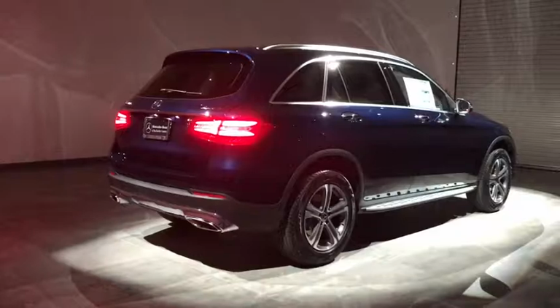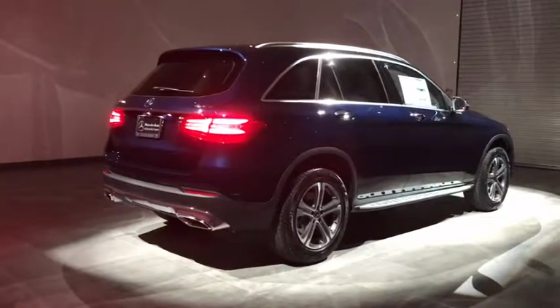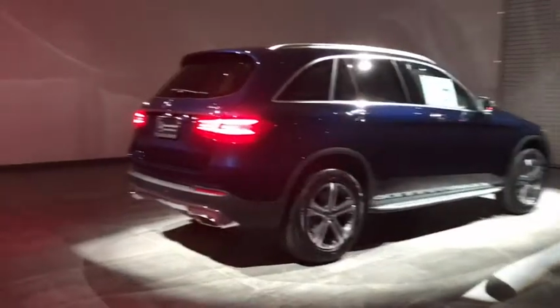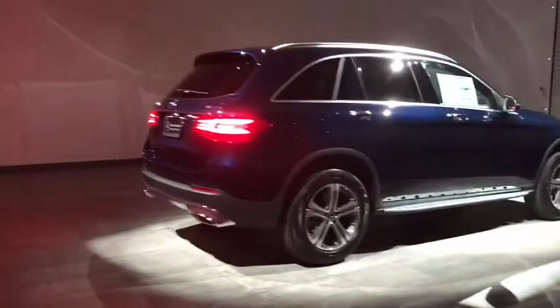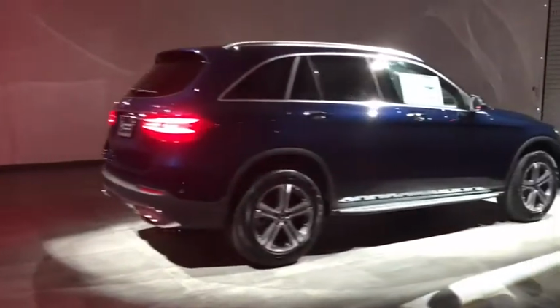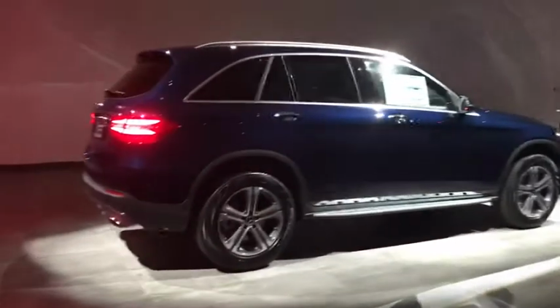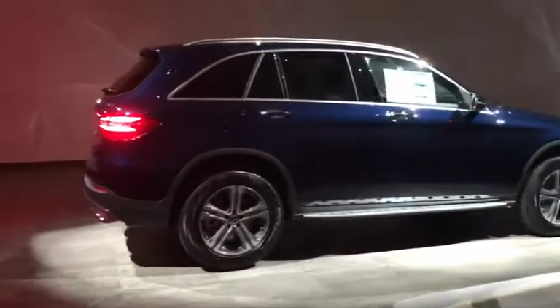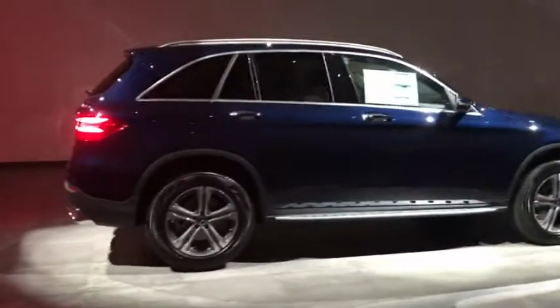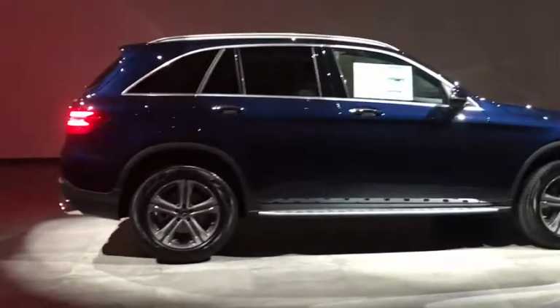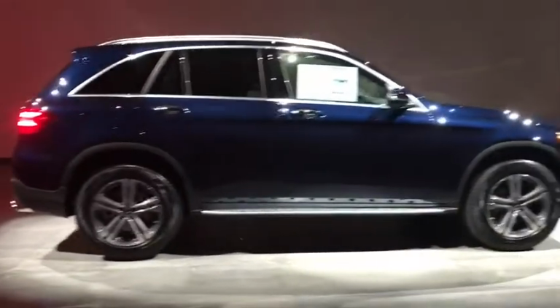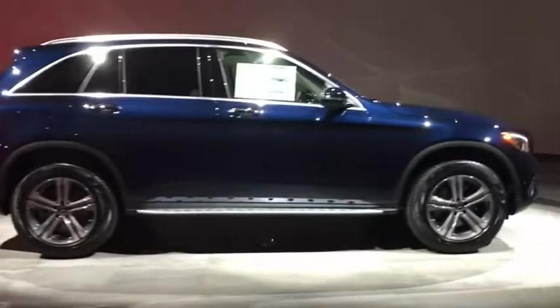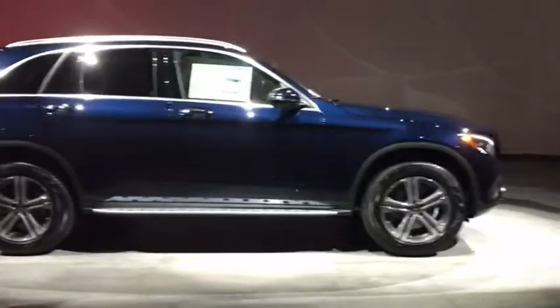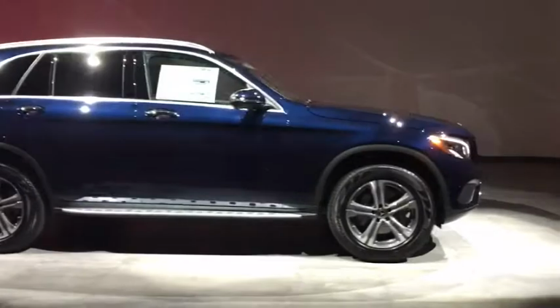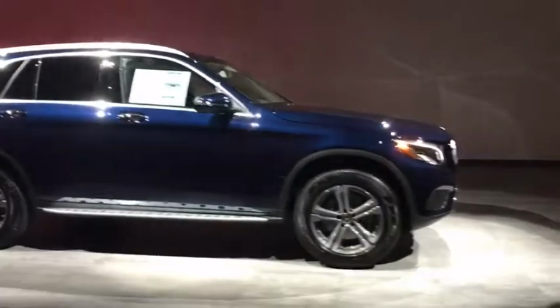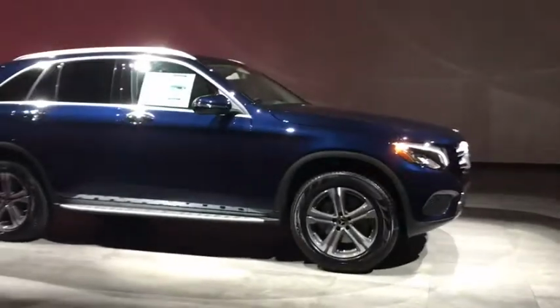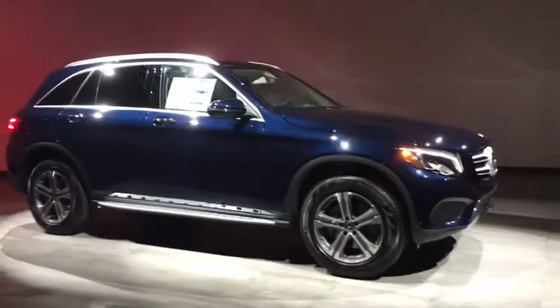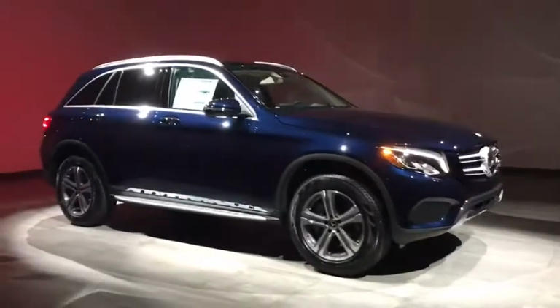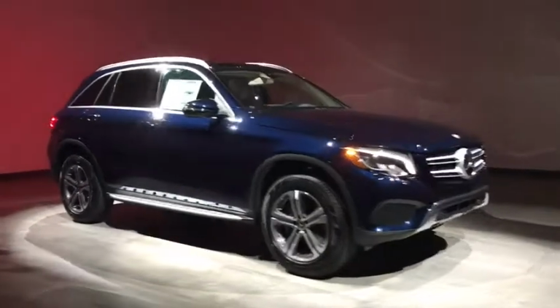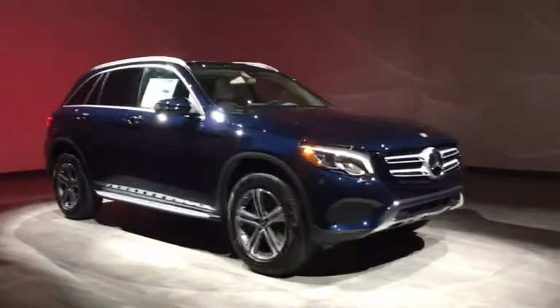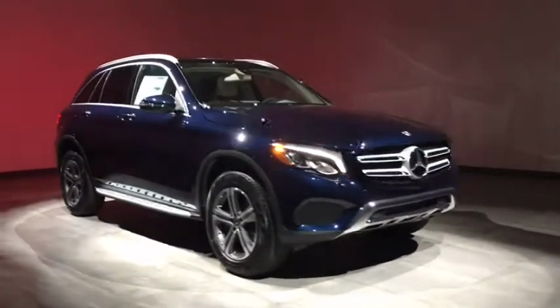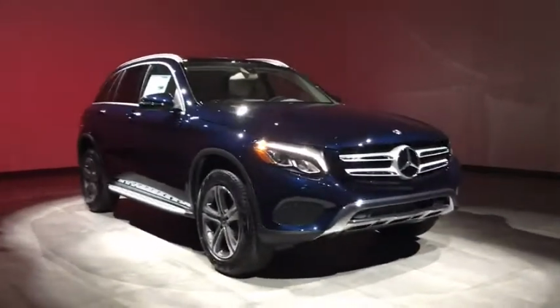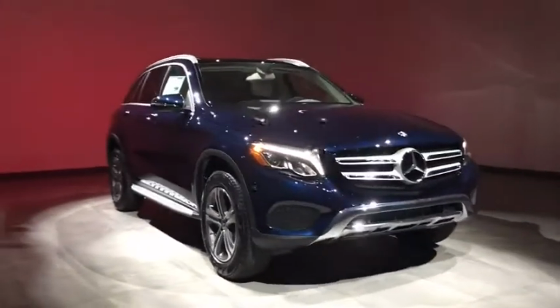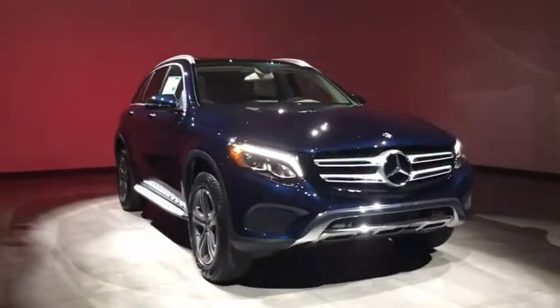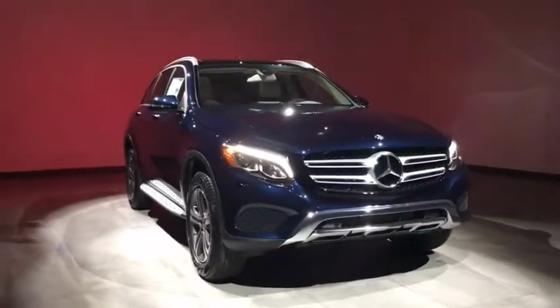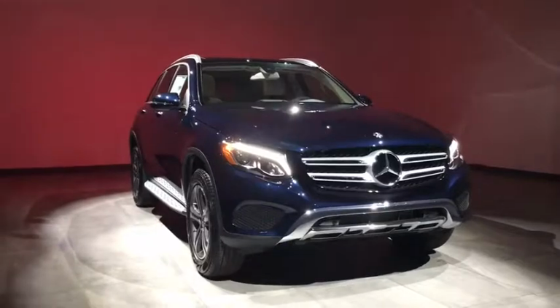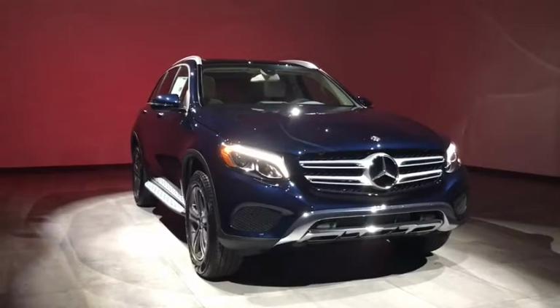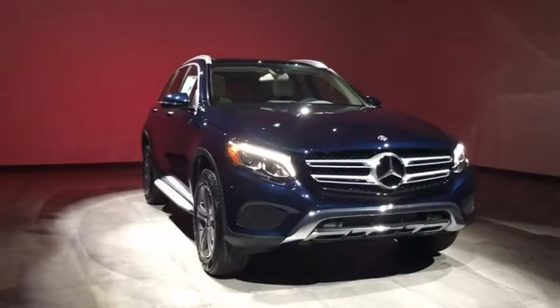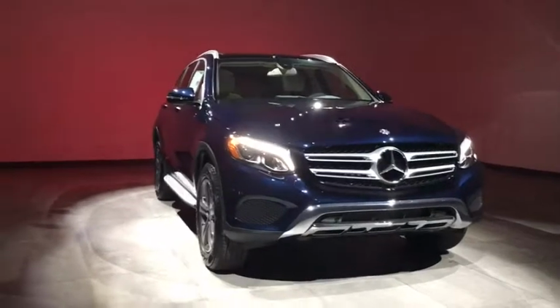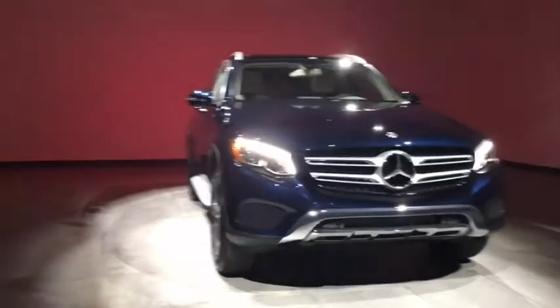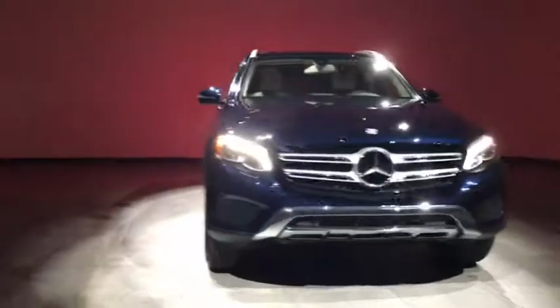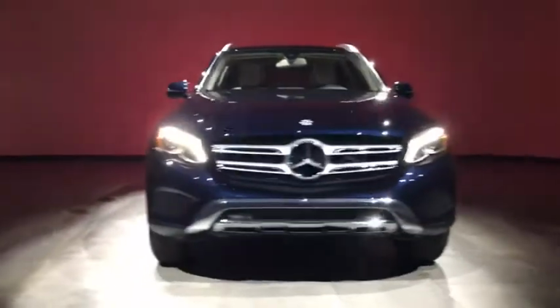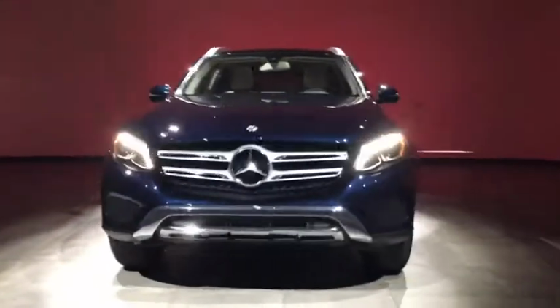2018 Mercedes-Benz GLC. The Mercedes-Benz GLC sets the bar for the luxury SUV — a midsize SUV that's all lean muscle and has a roomy new cabin full of style and substance.